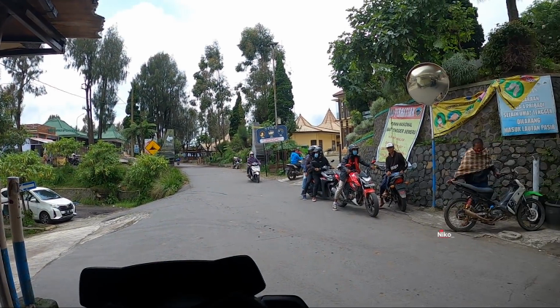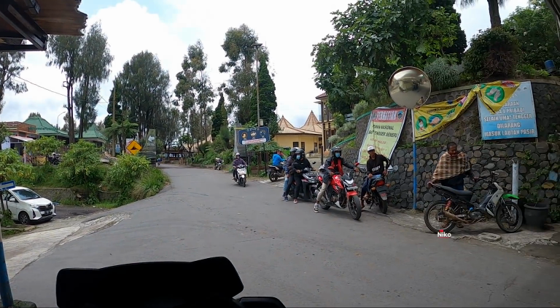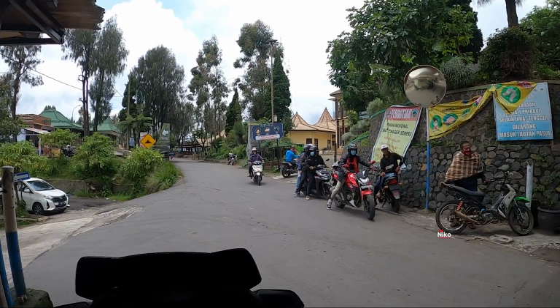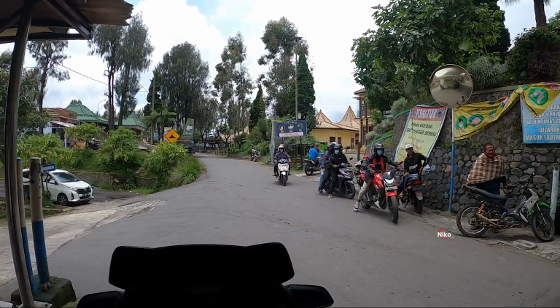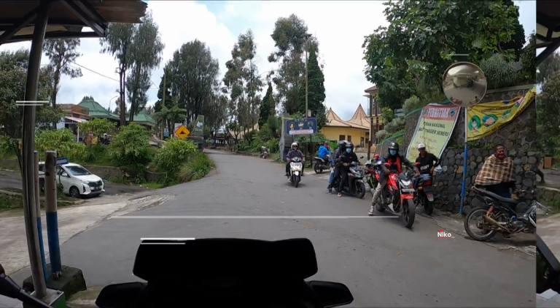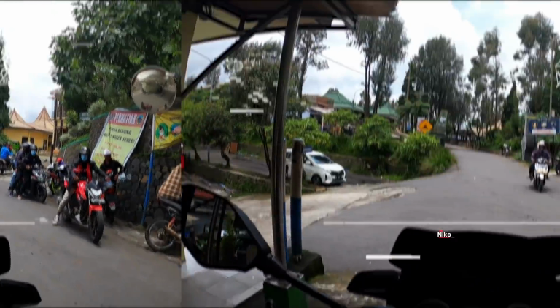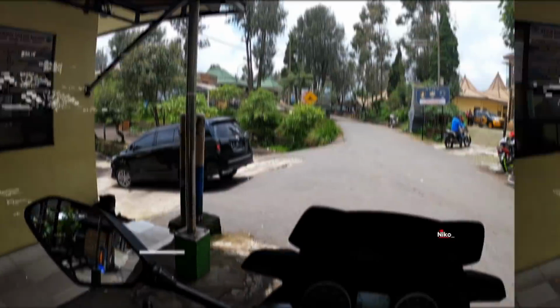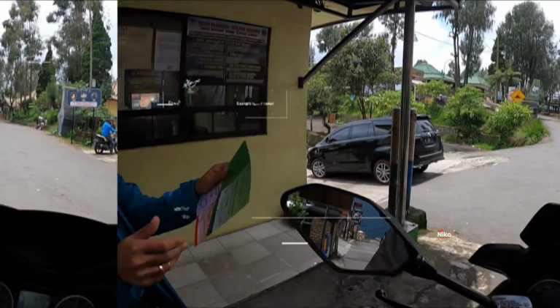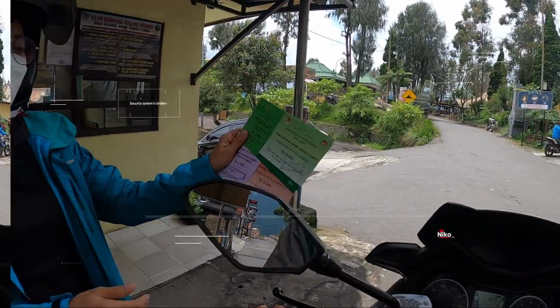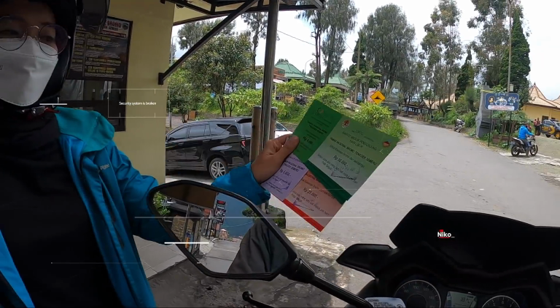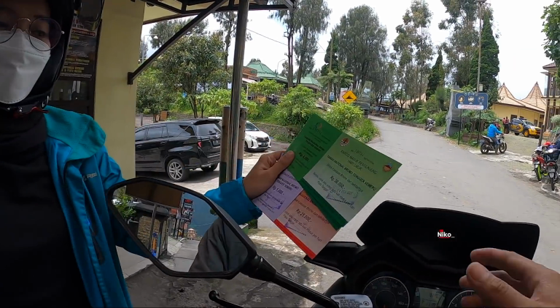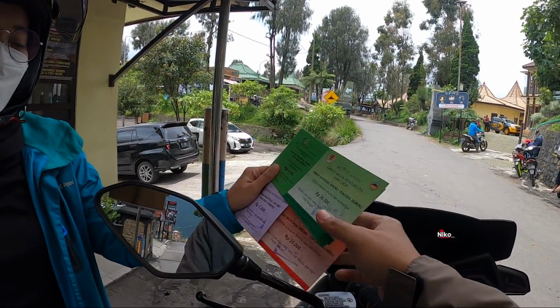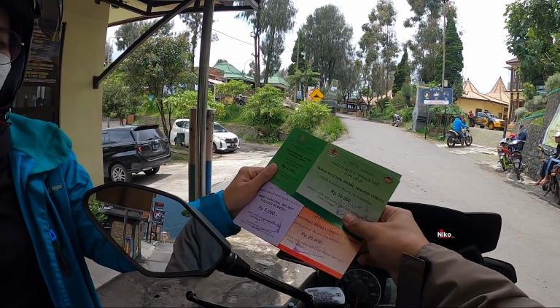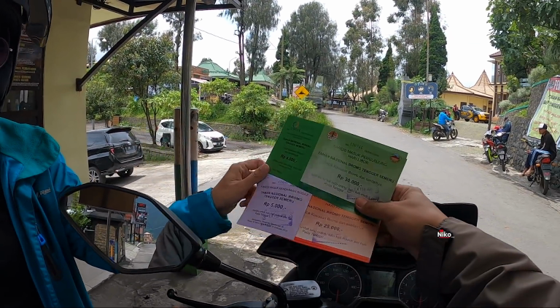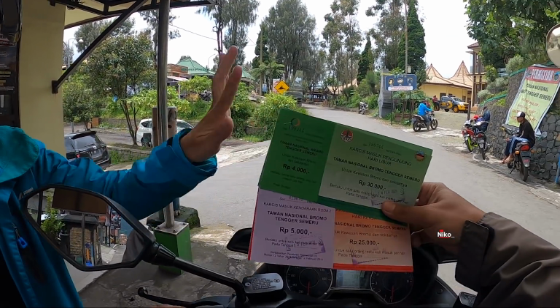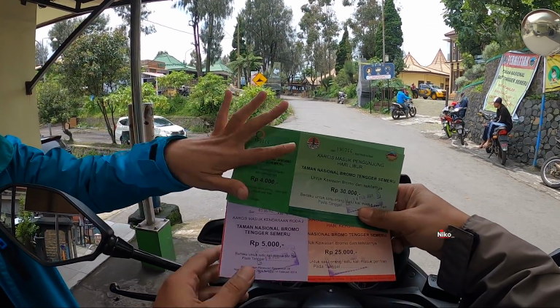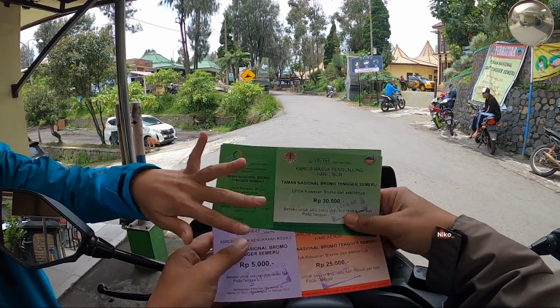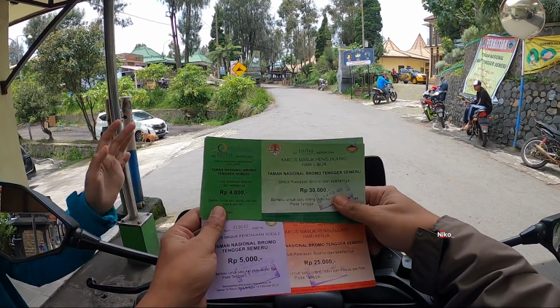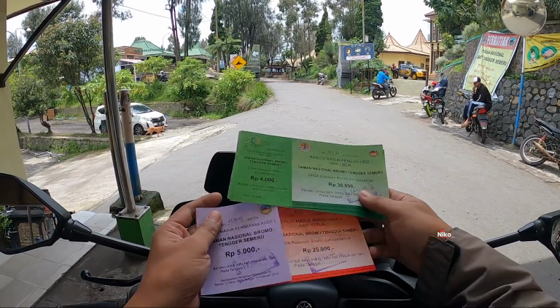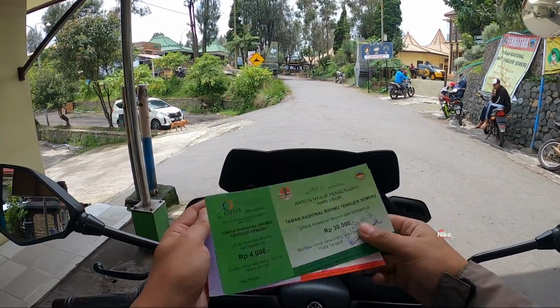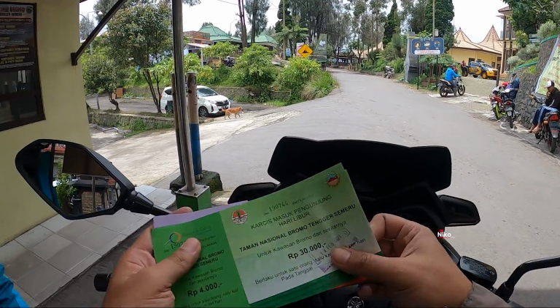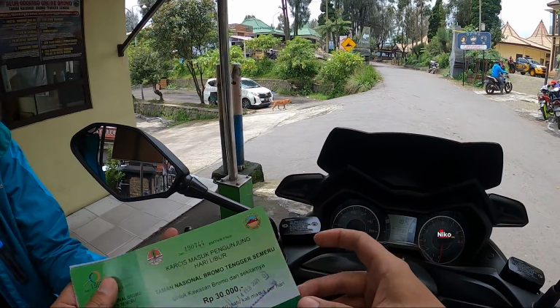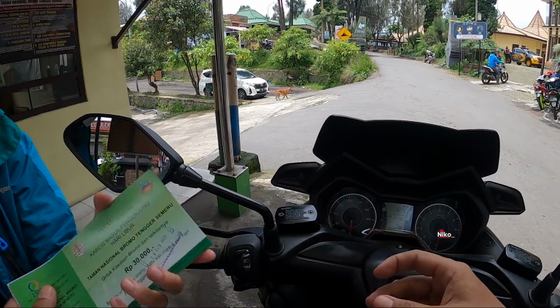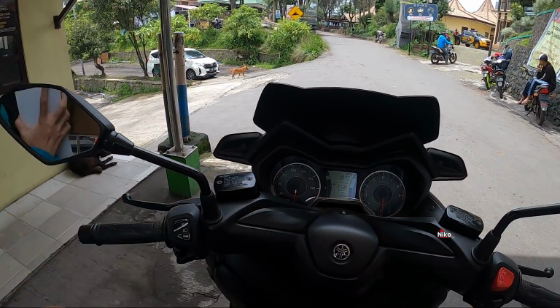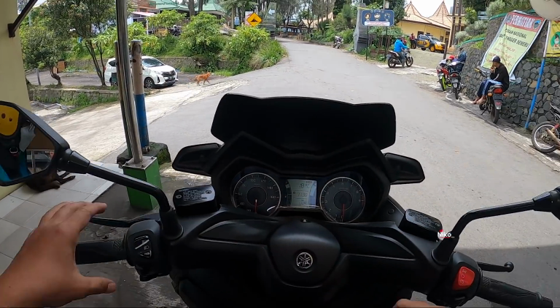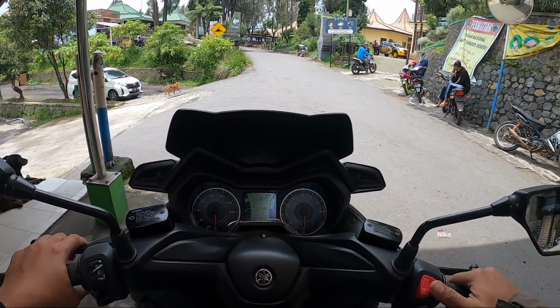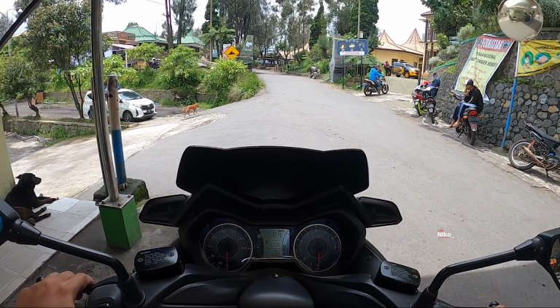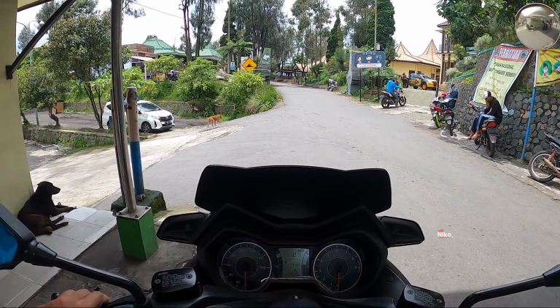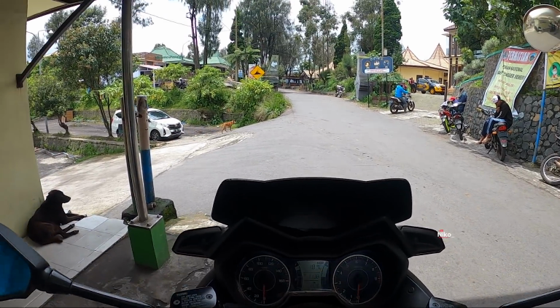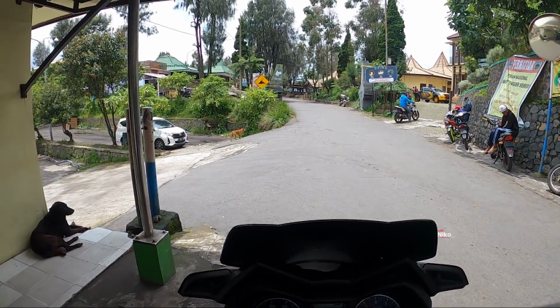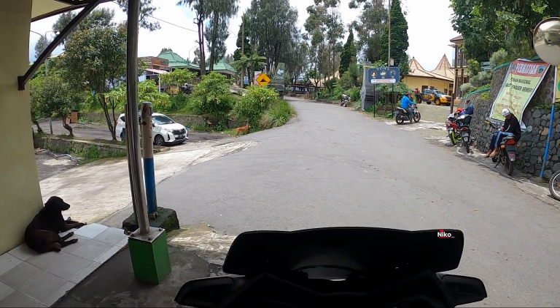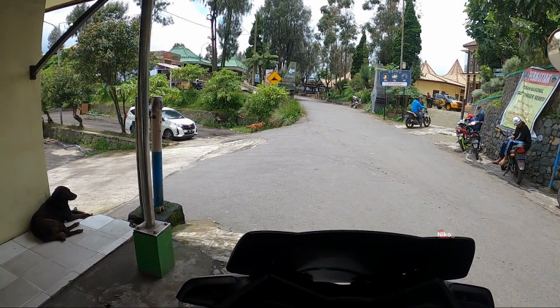Wah, rame. Nah, ini sudah ya. Dua hari ini — ini untuk besok, ini hari ini. Yuk, dibawa dulu. Yuk, kita langsung melanjutkan perjalanan.